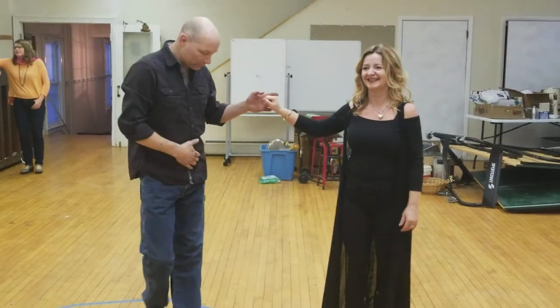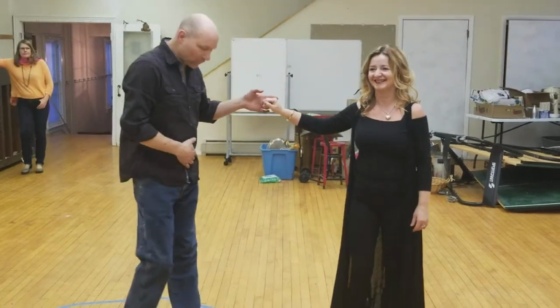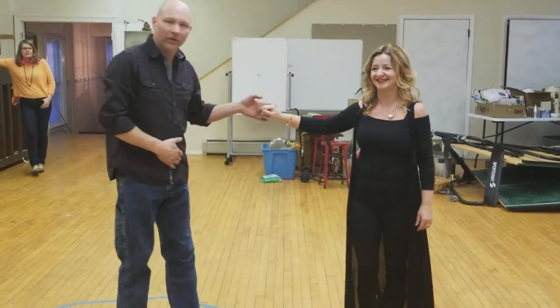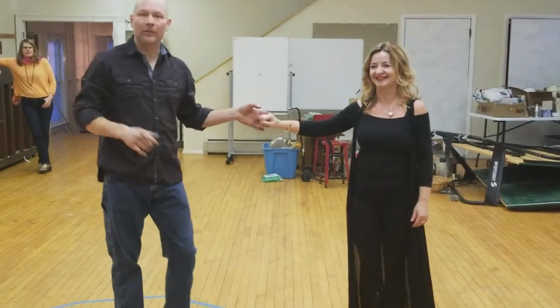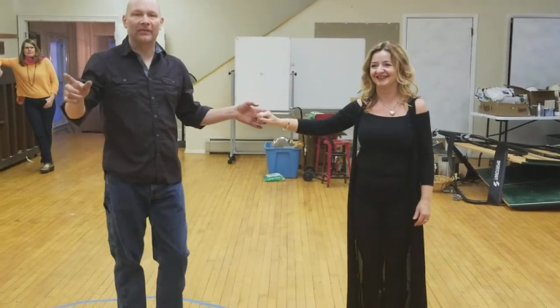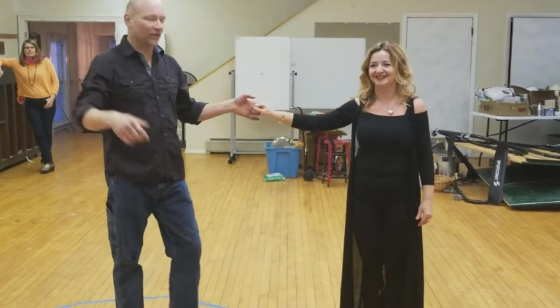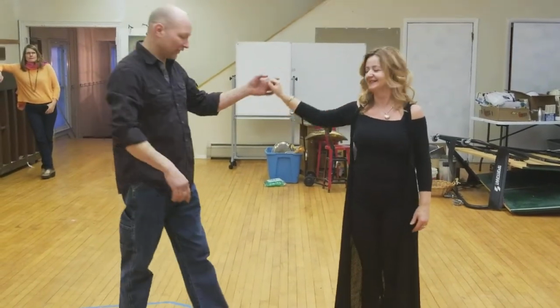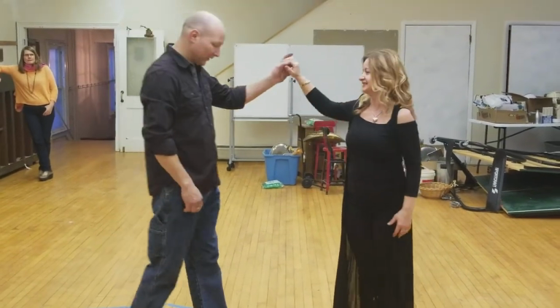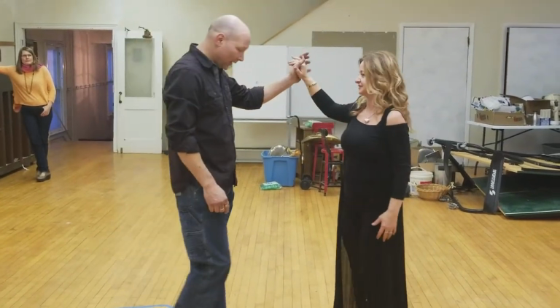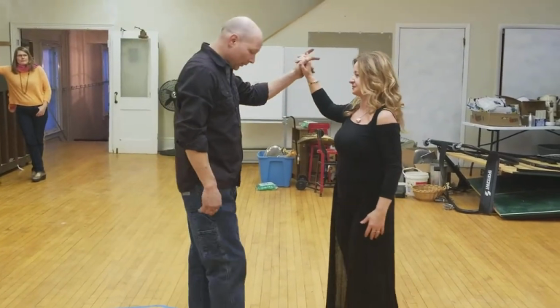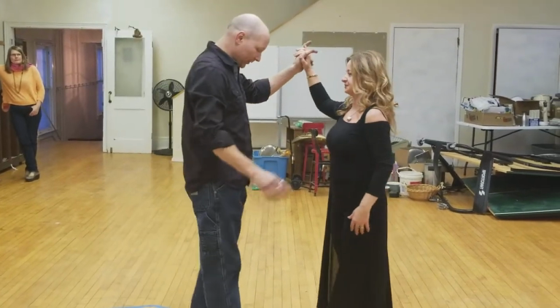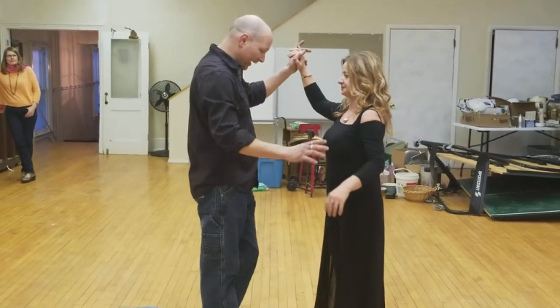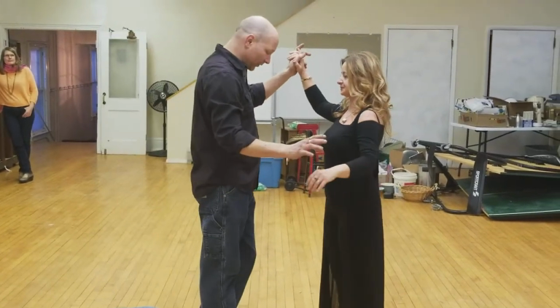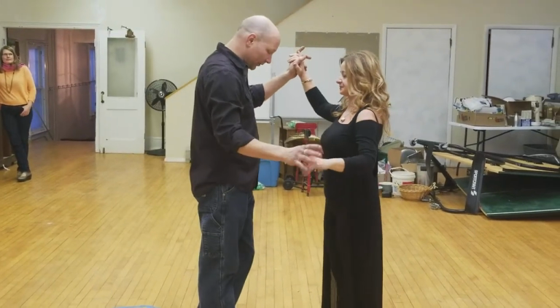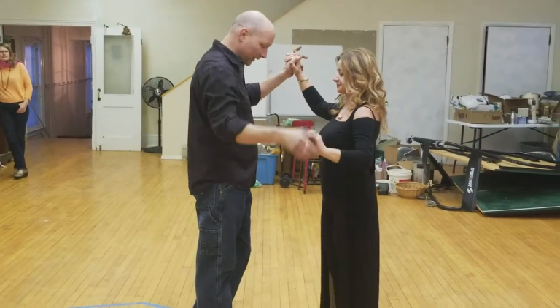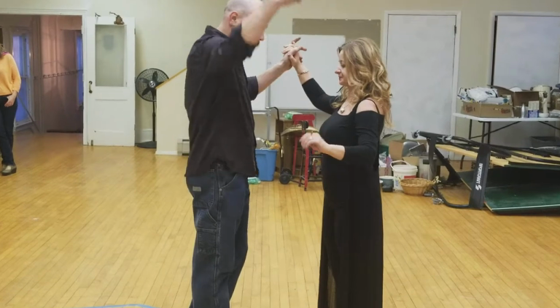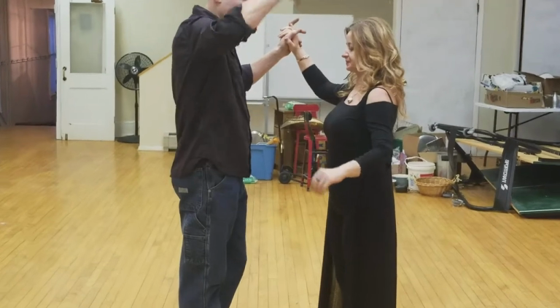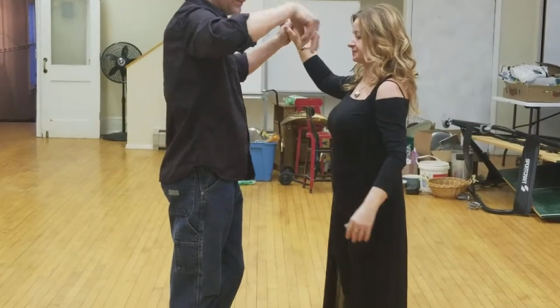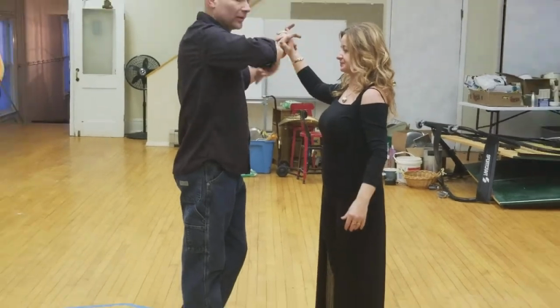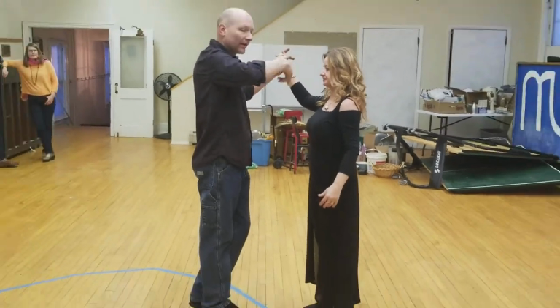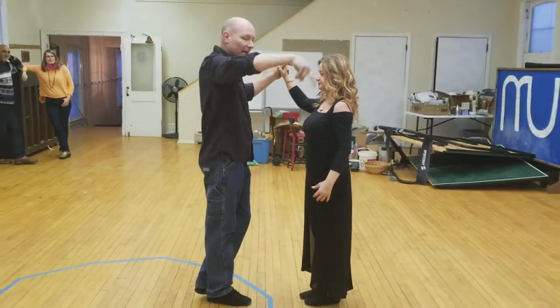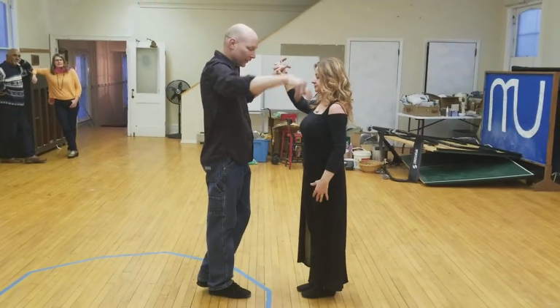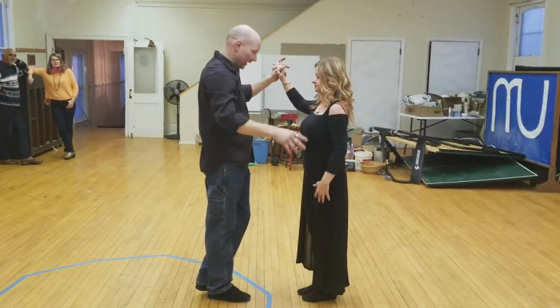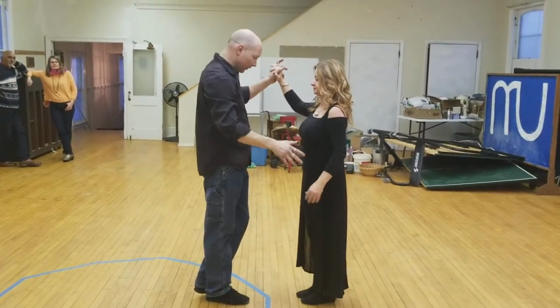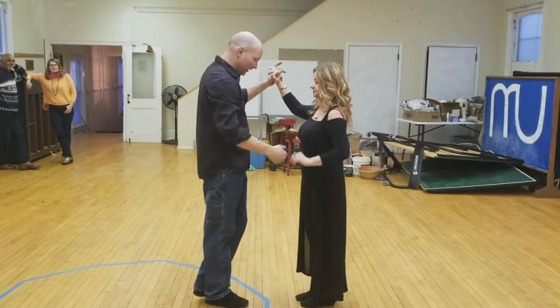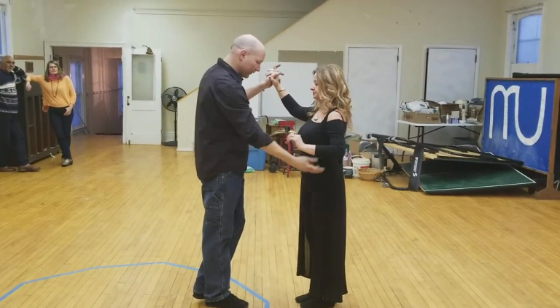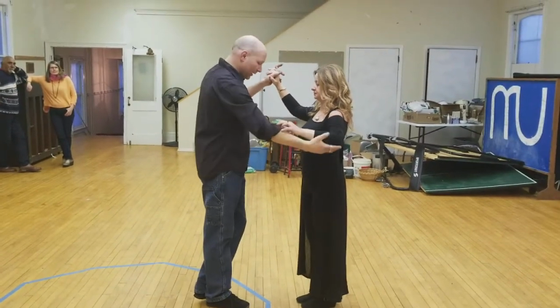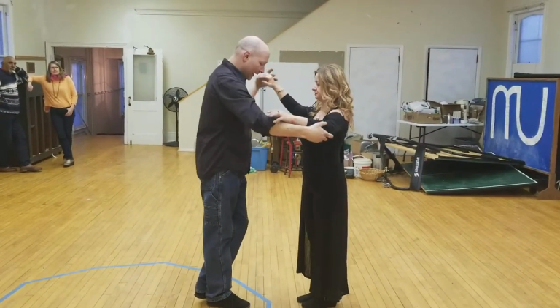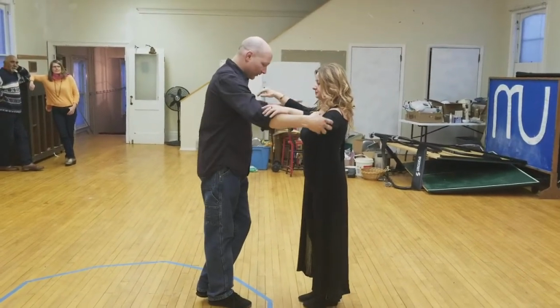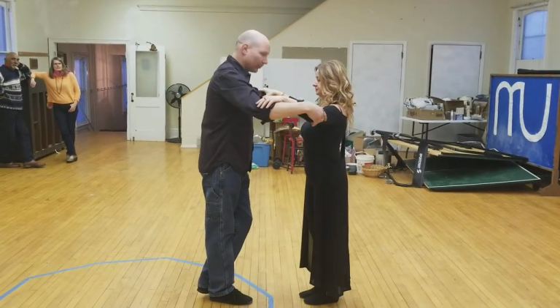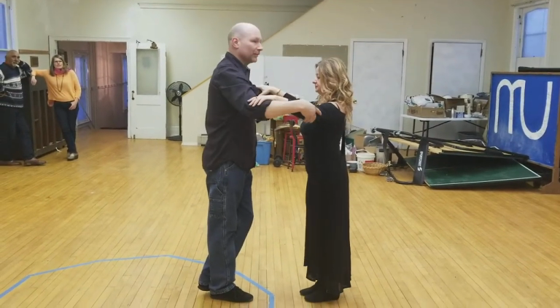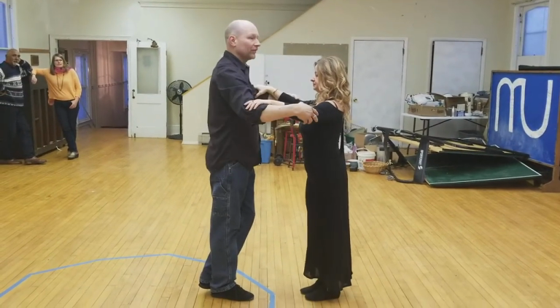So we started off with a basic cha-cha step, which from the side is going to look like this. From the top, it's going to look like an inverted L on both sides. I can start in practice position.